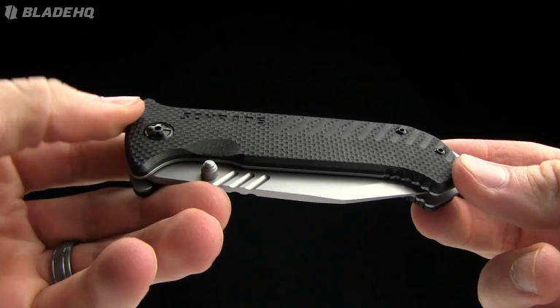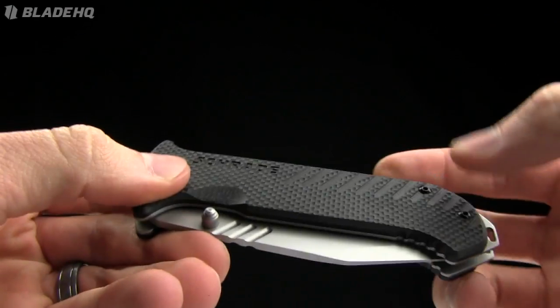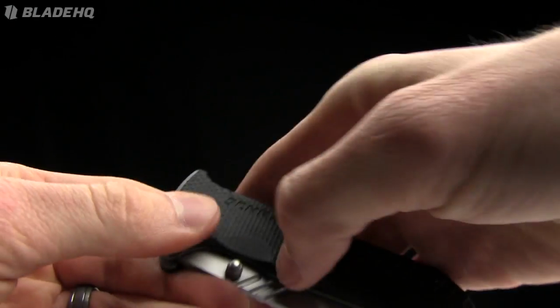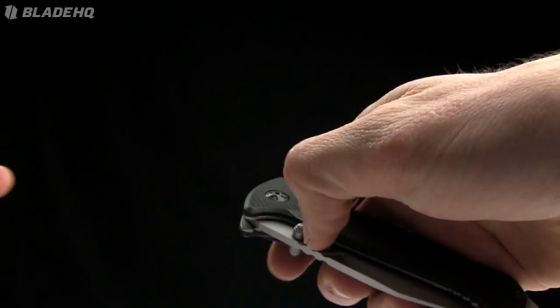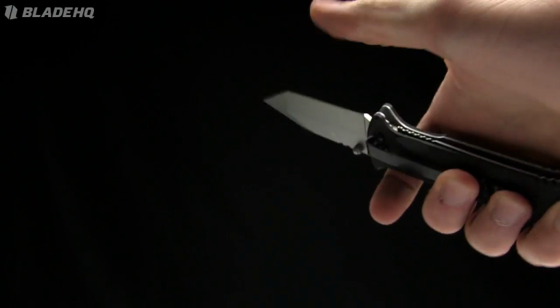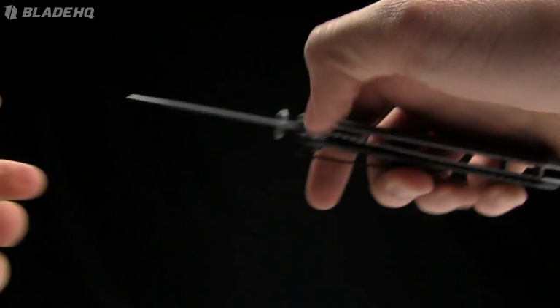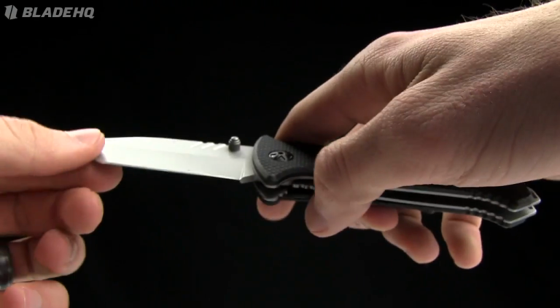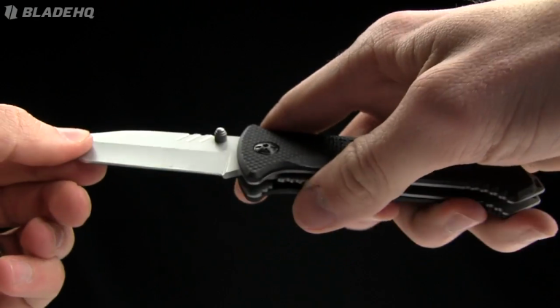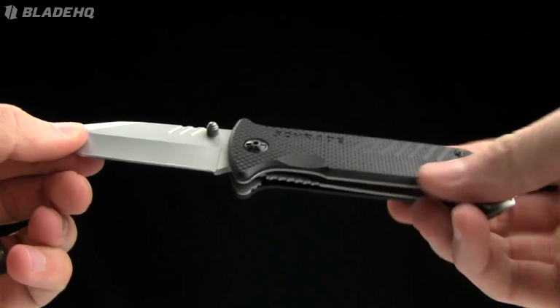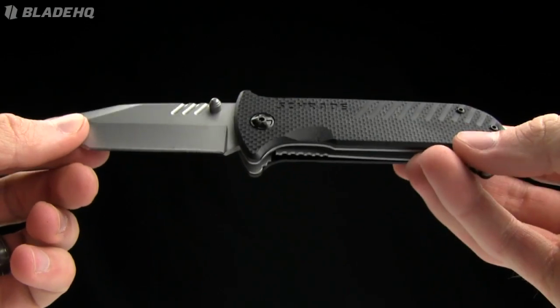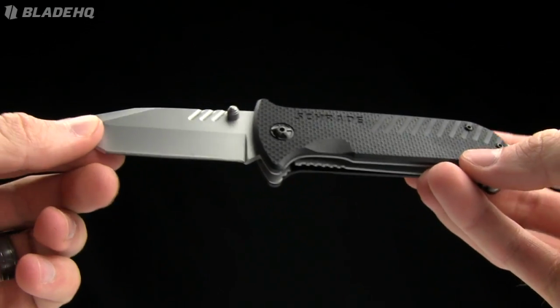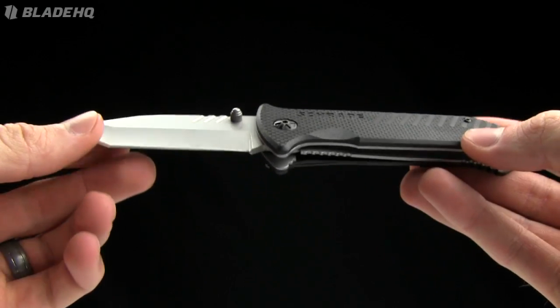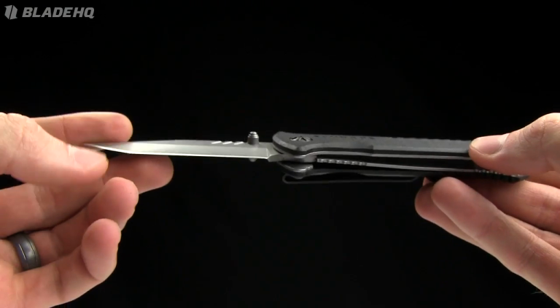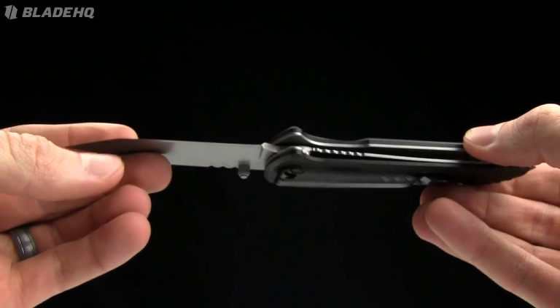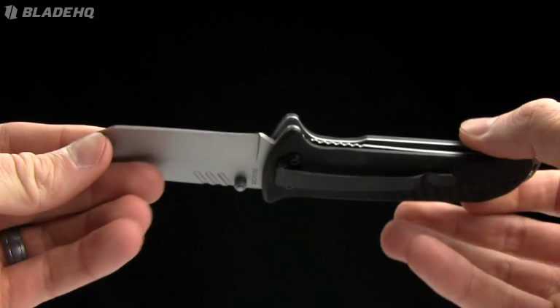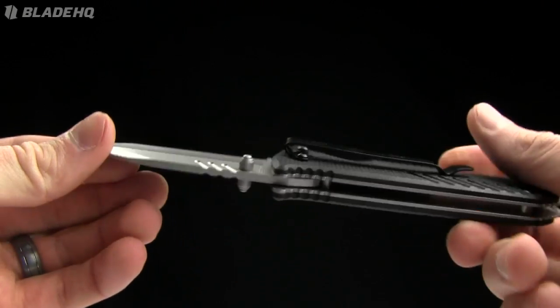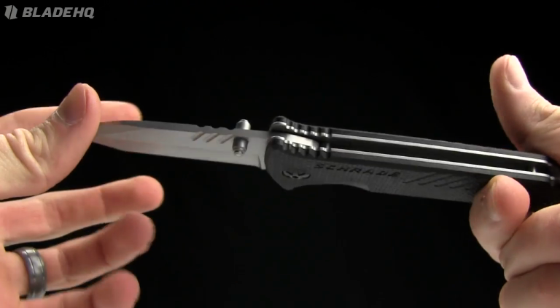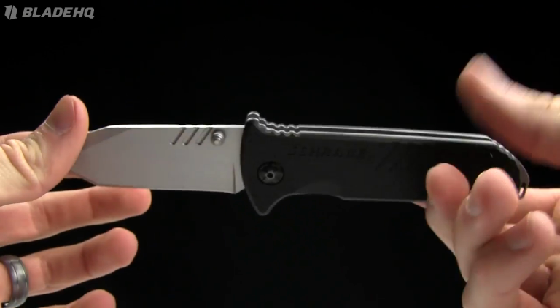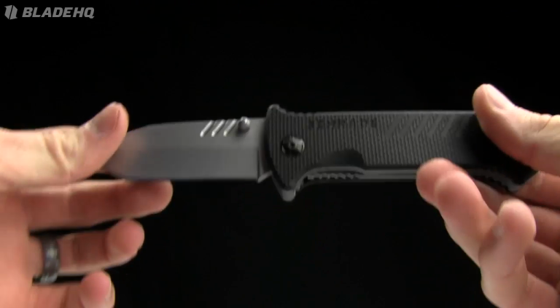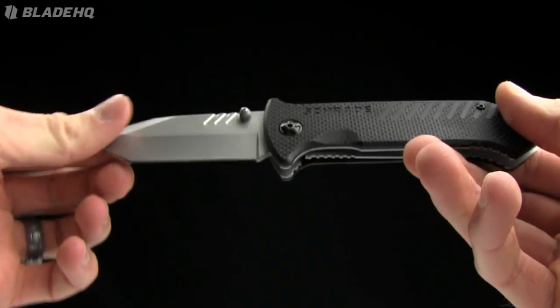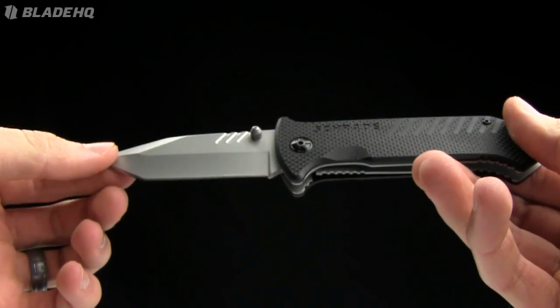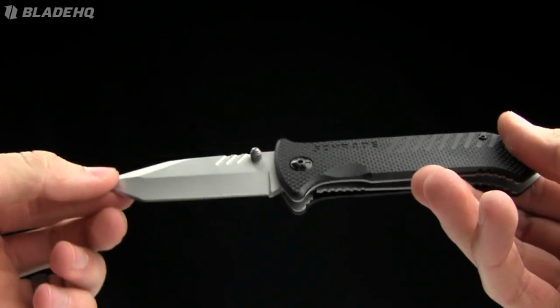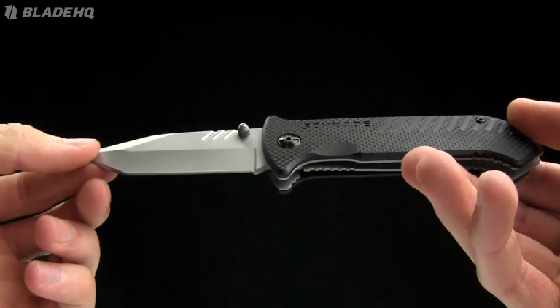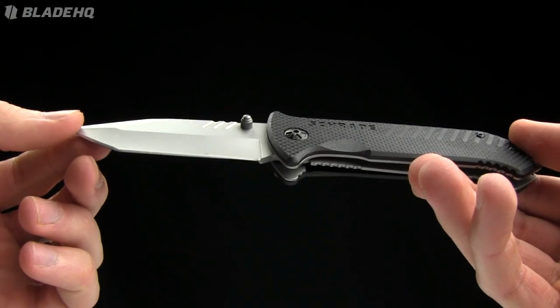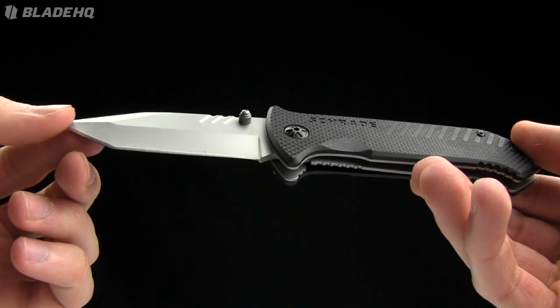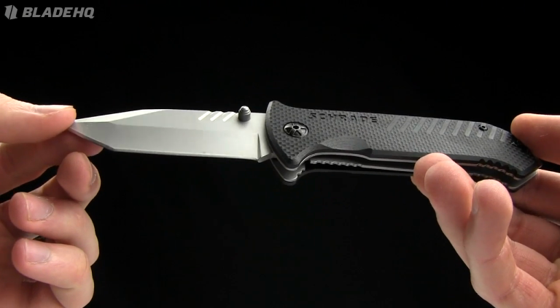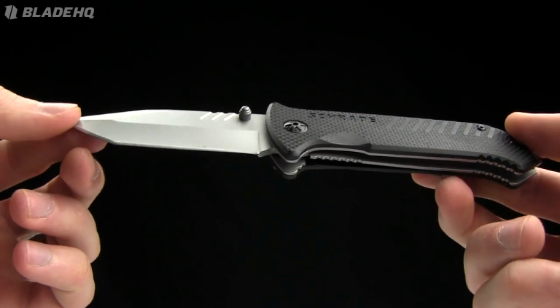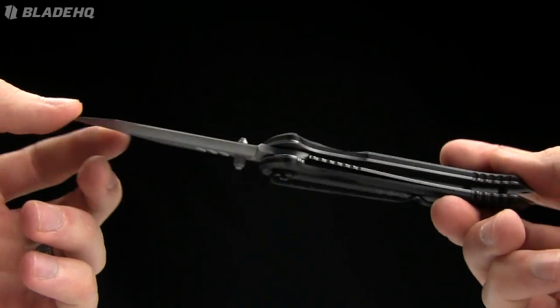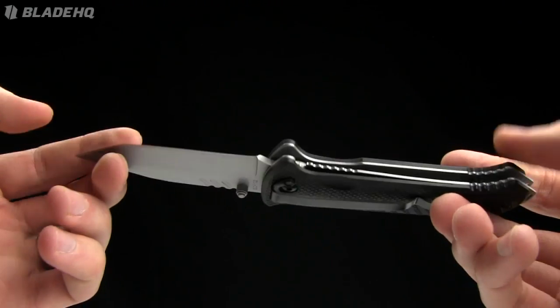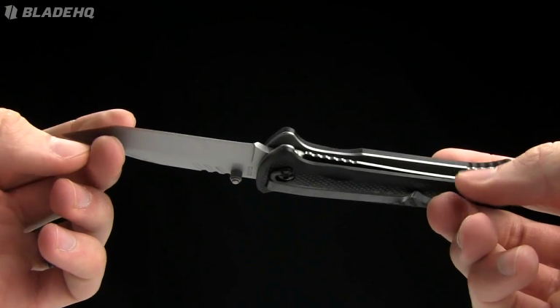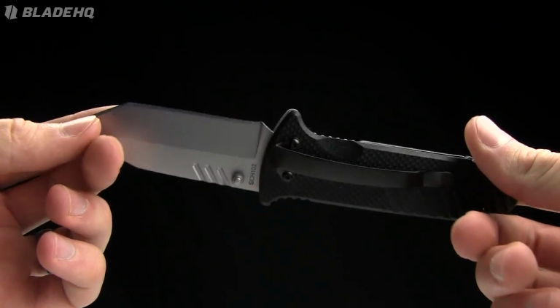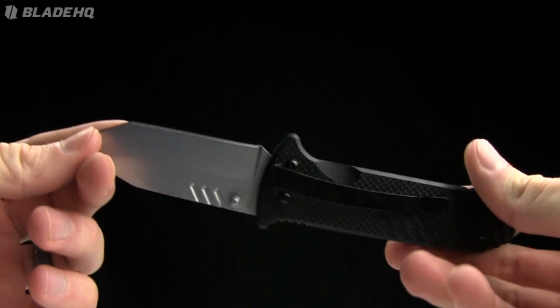Today on BladeHQ.com we are taking a look at the Schrade Tonto folding knife. The number on this one is 102. Kind of a cool little knife in the budget range — $17.95 currently on BladeHQ.com.